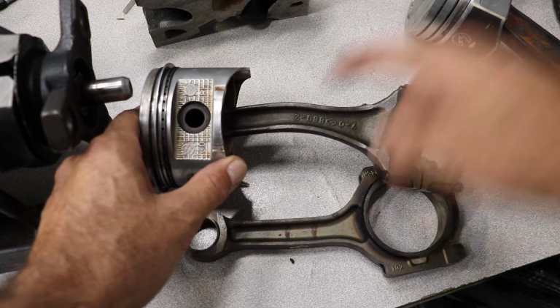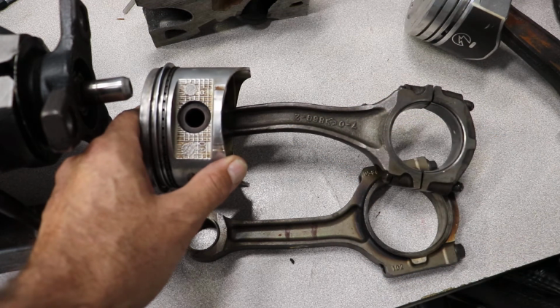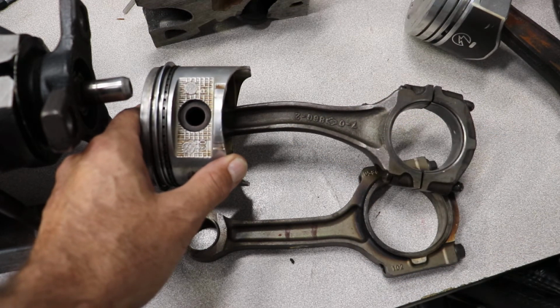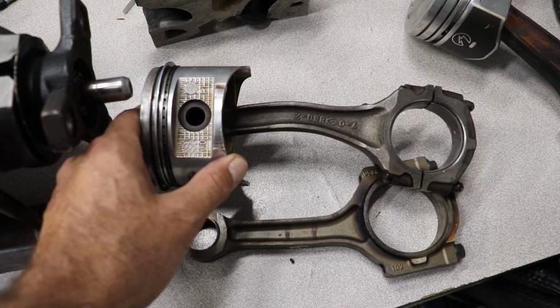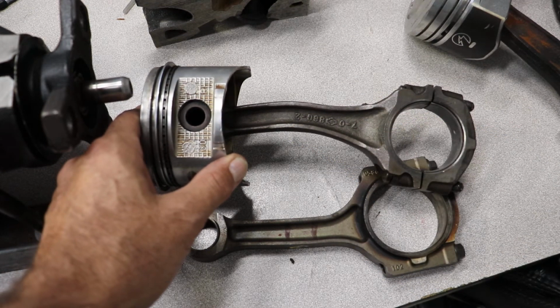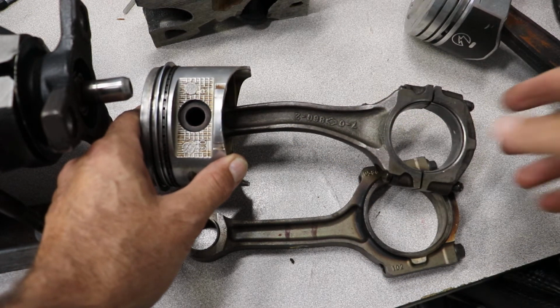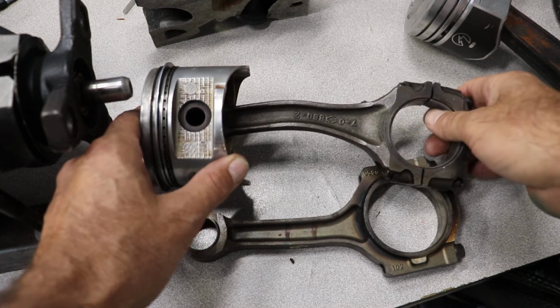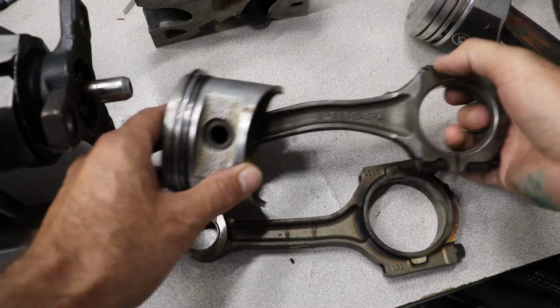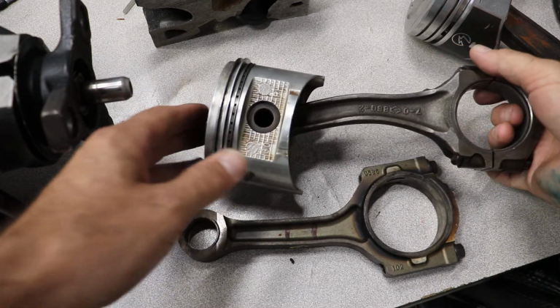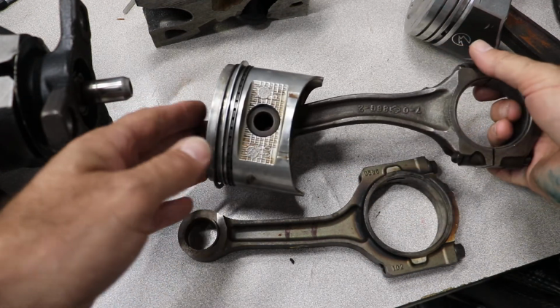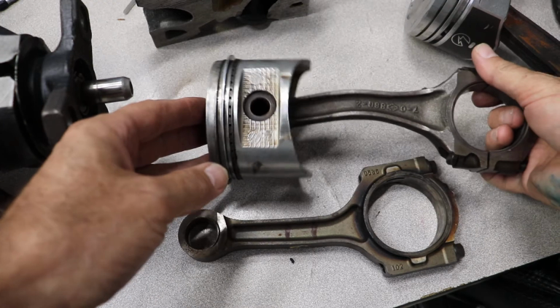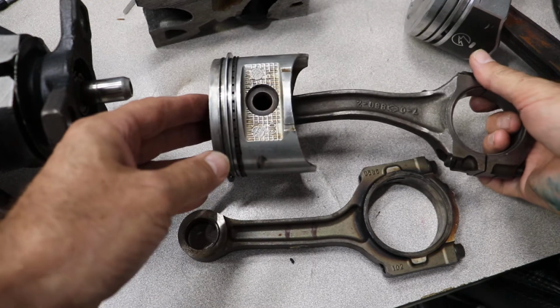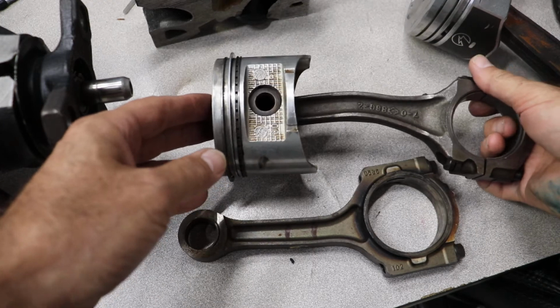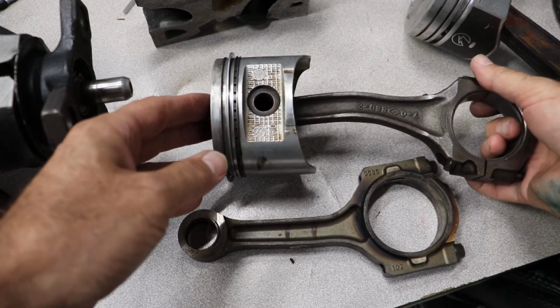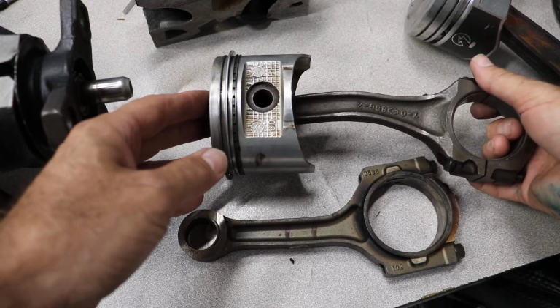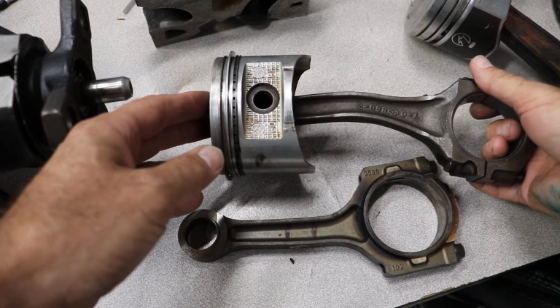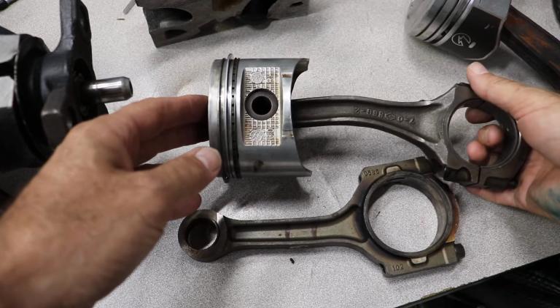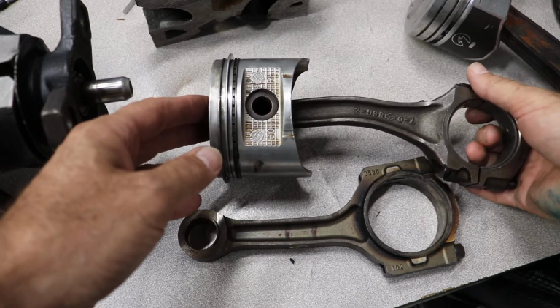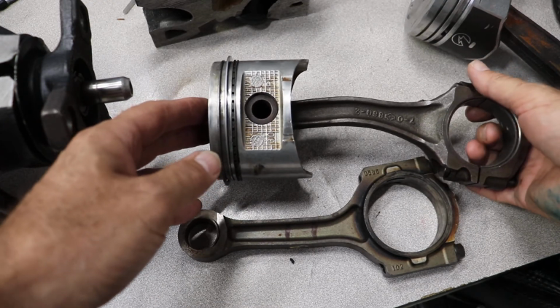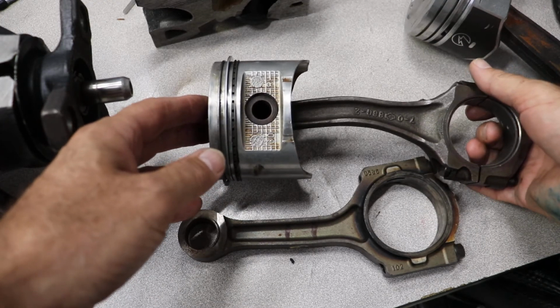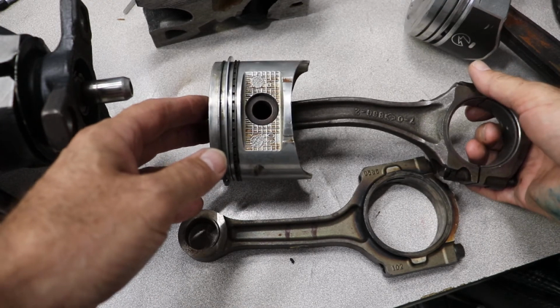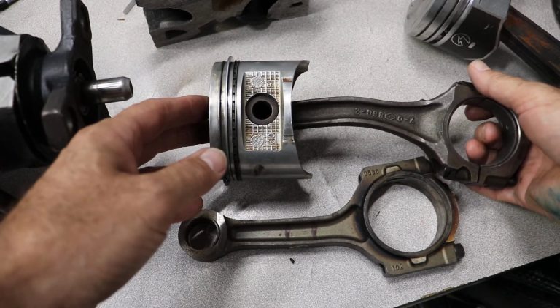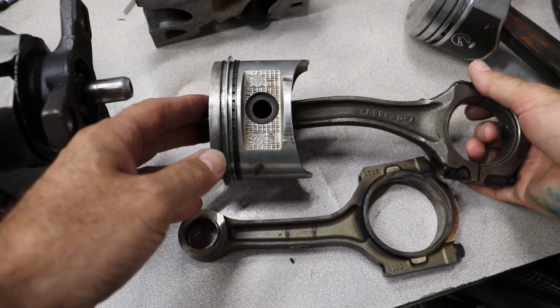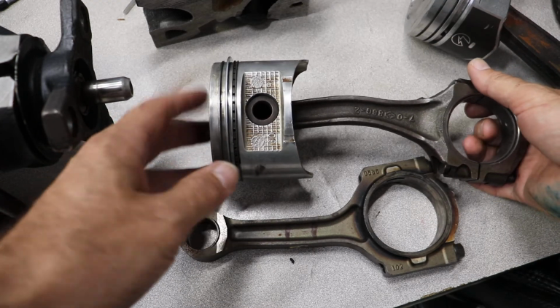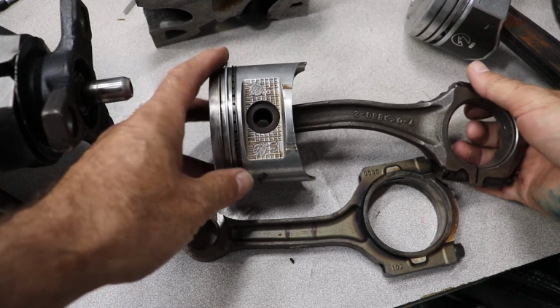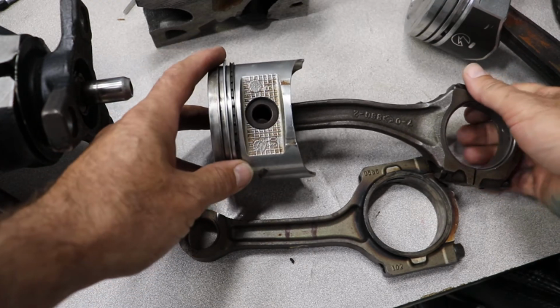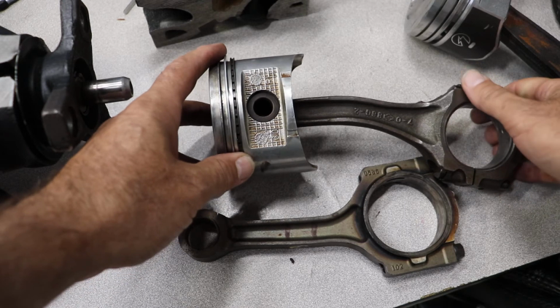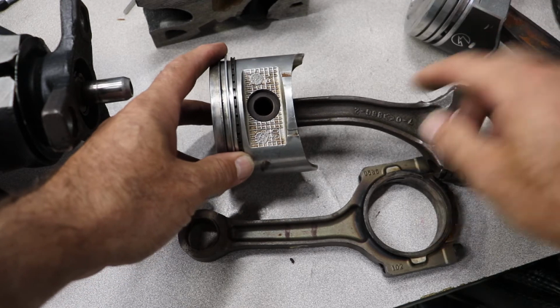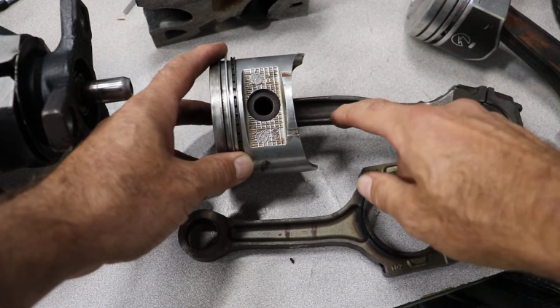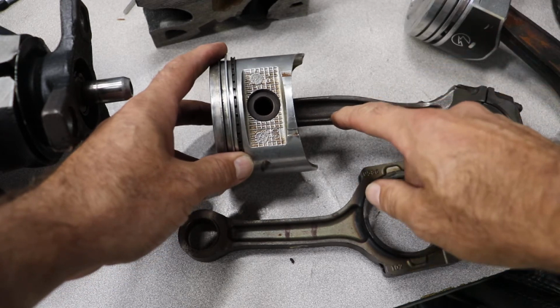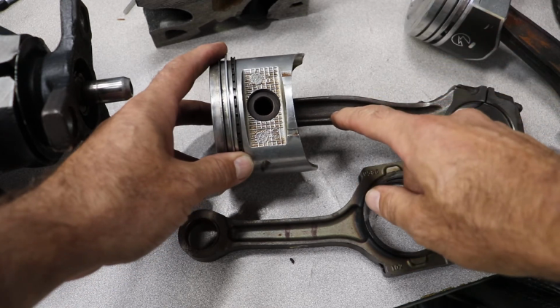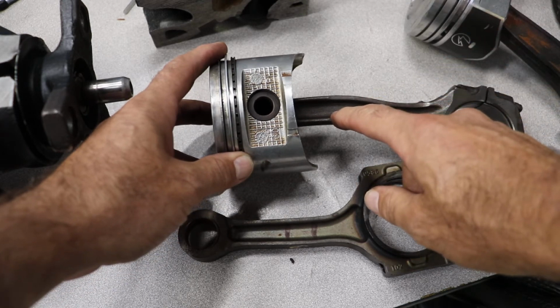How does the rod get bent? When fluid gets inside the cylinder, fluid does not compress, so something bad has to happen. If you're lucky, it'll just bend the rod a little bit.